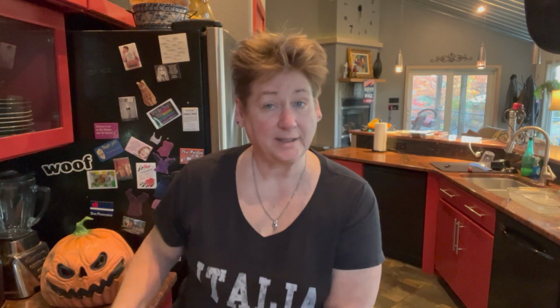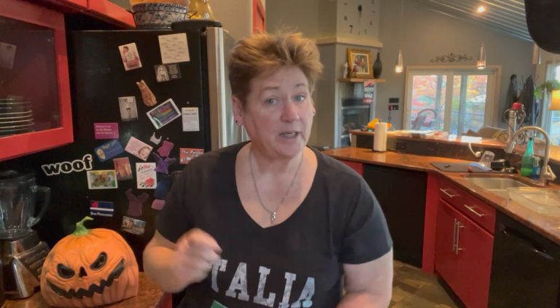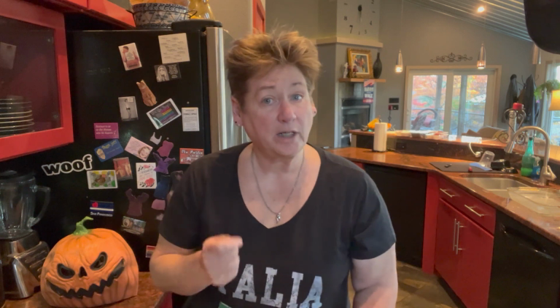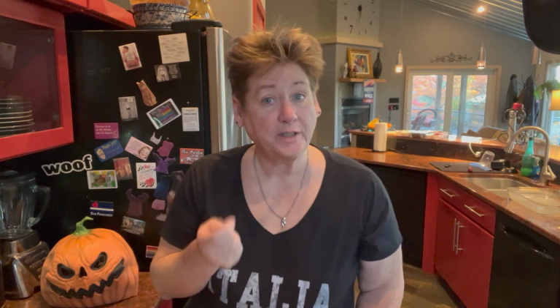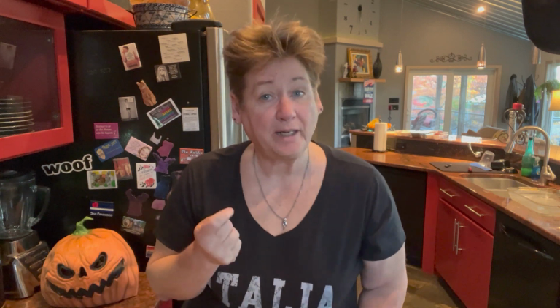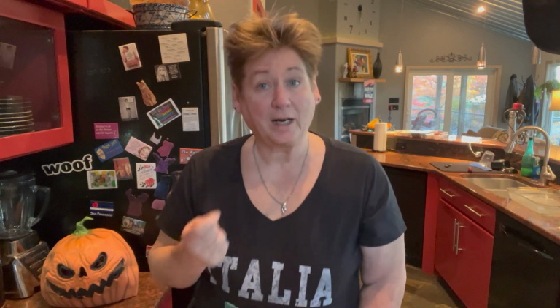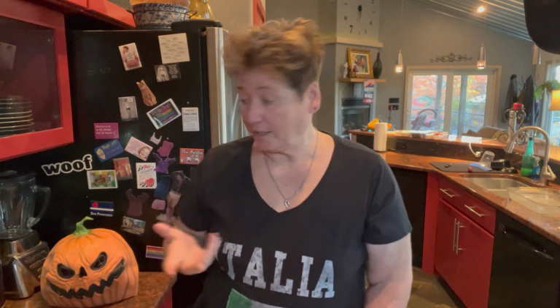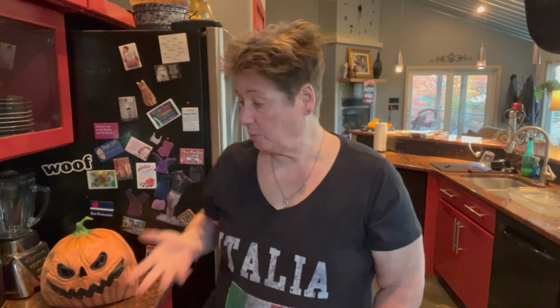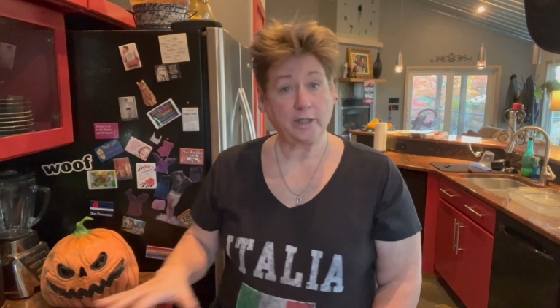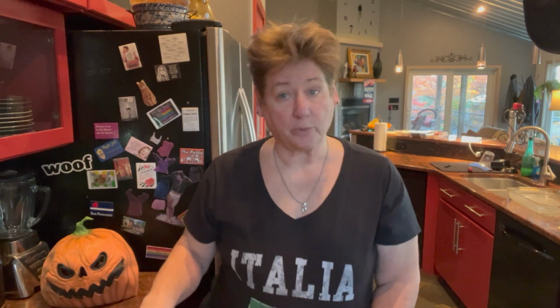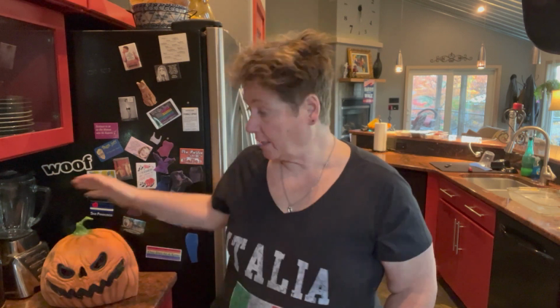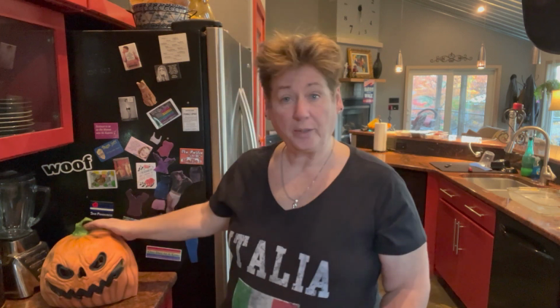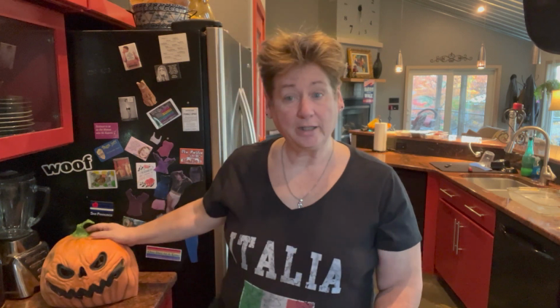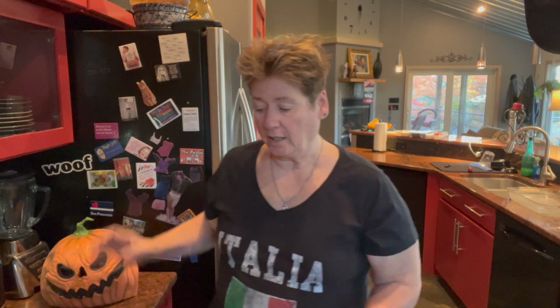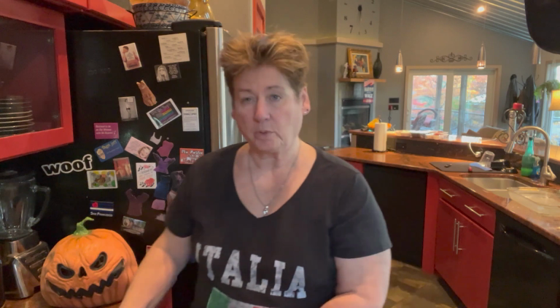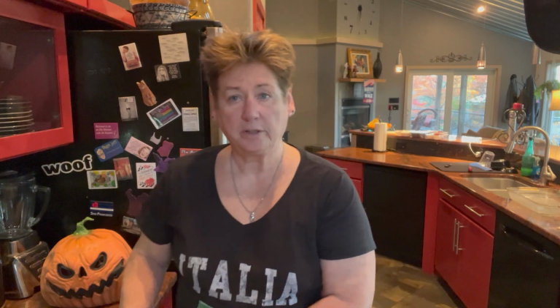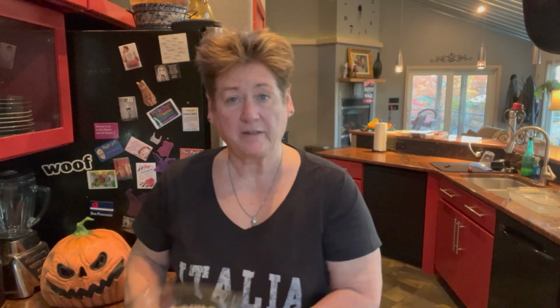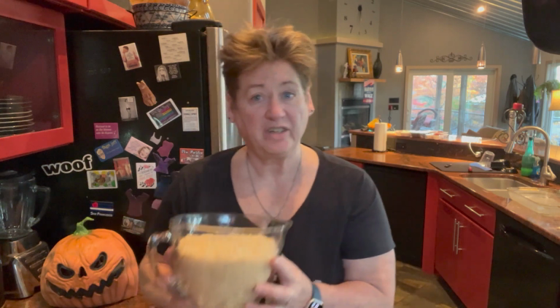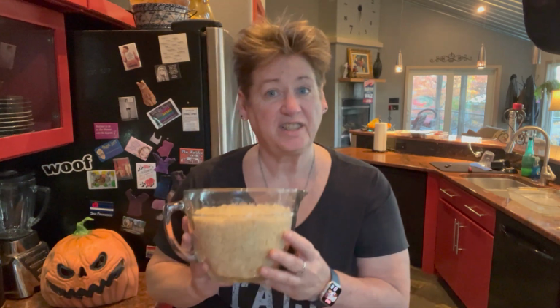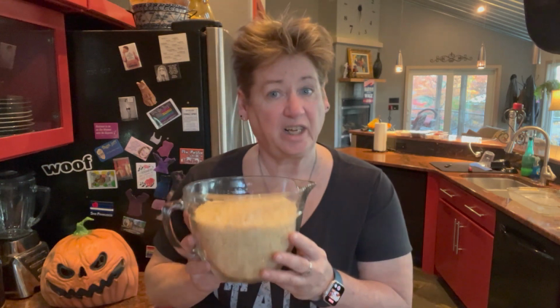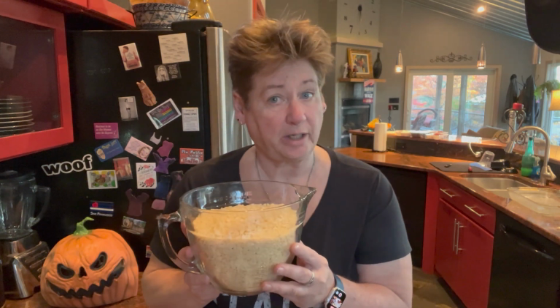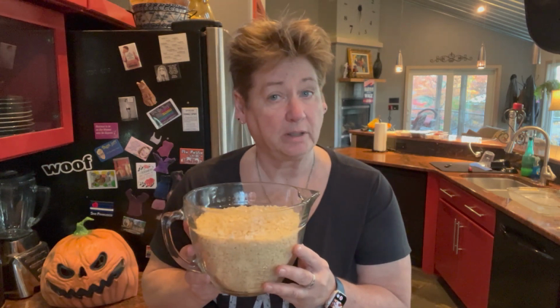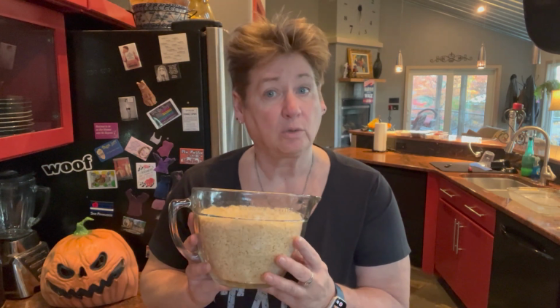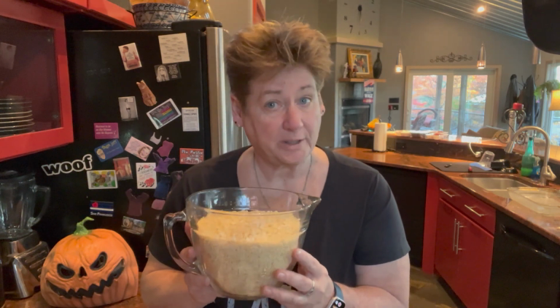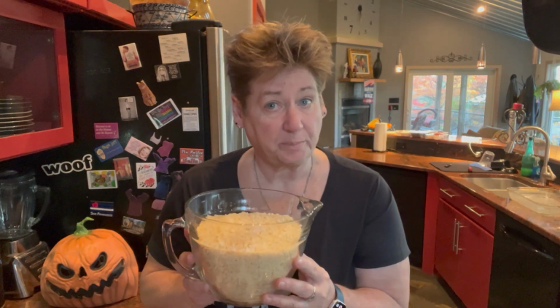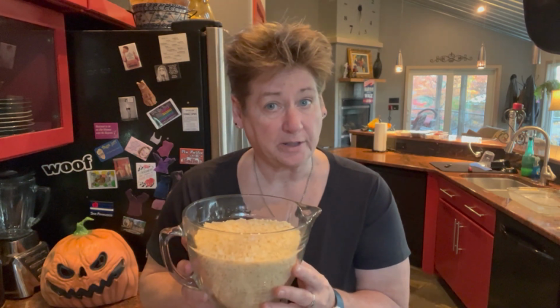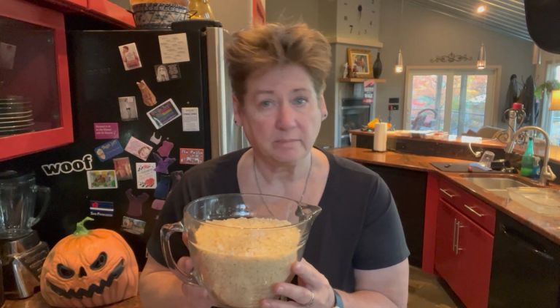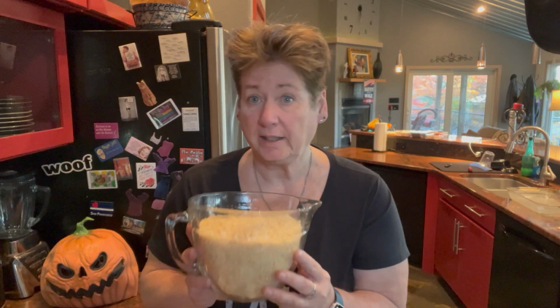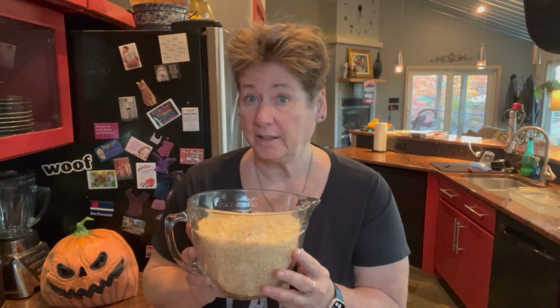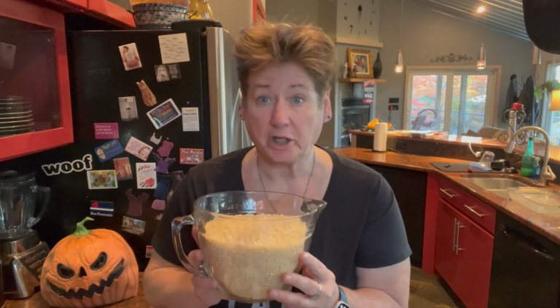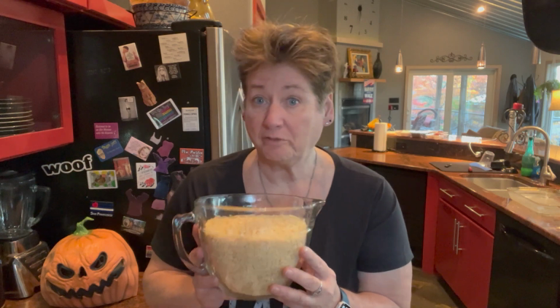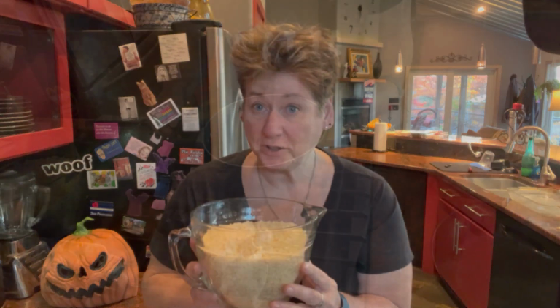Today we're not going to make pasta like we normally do. It is Halloween and we're going to make very scary Rice Krispie Treats in the shape of monsters.